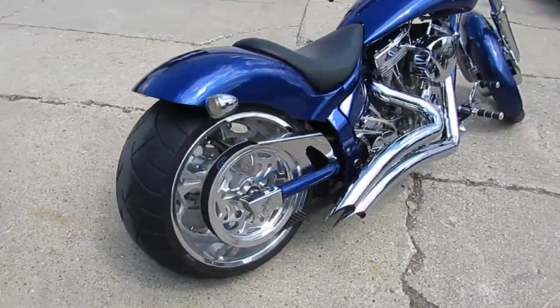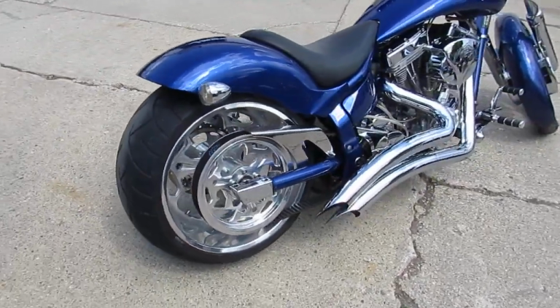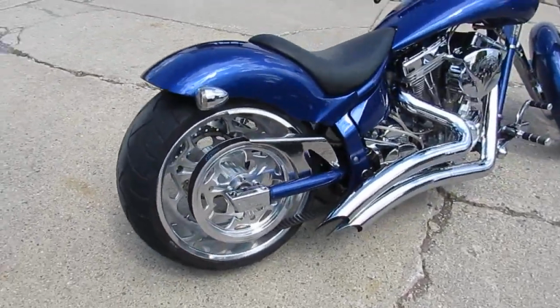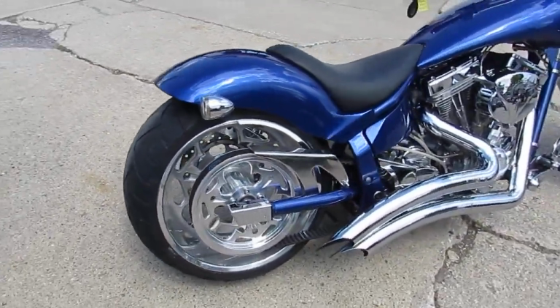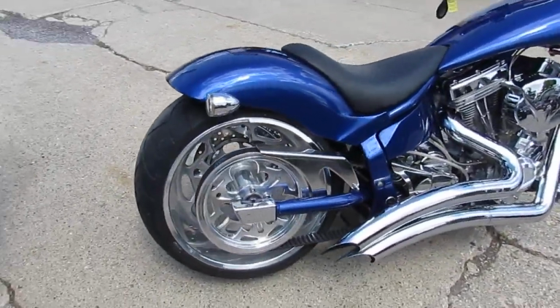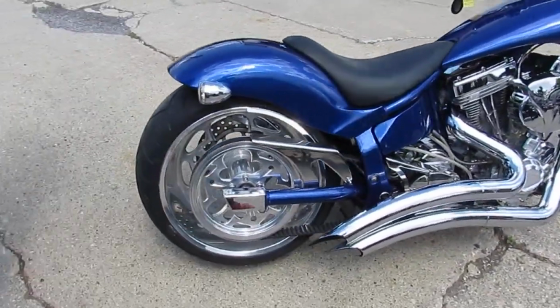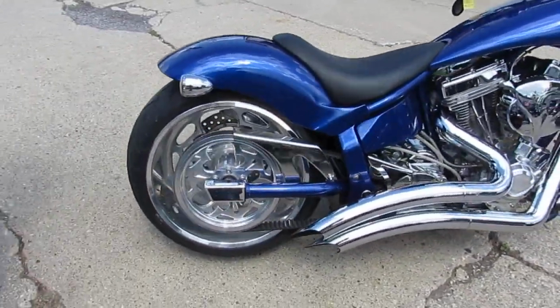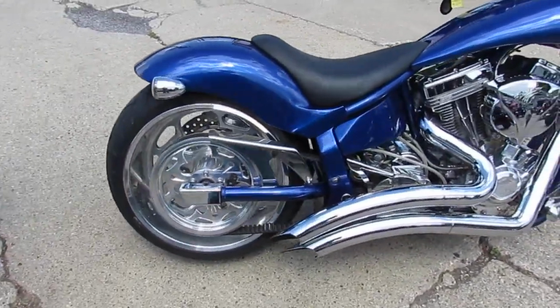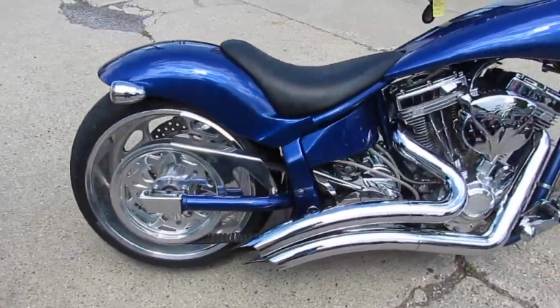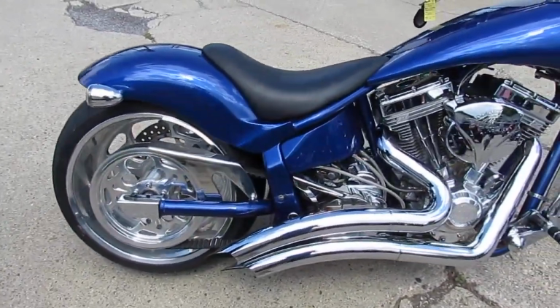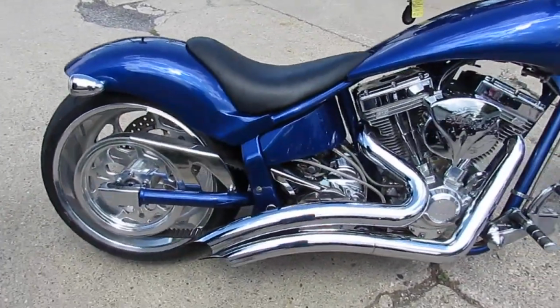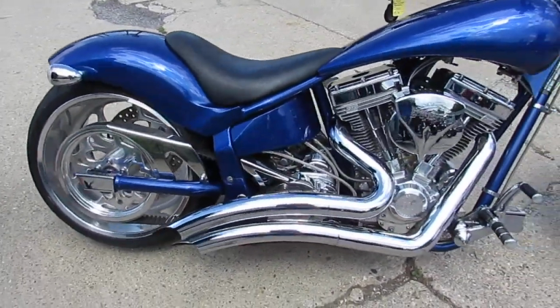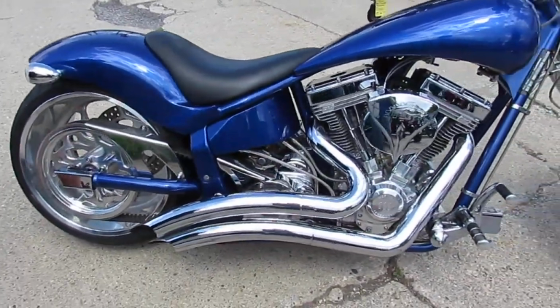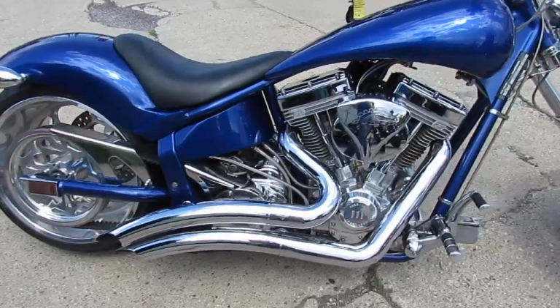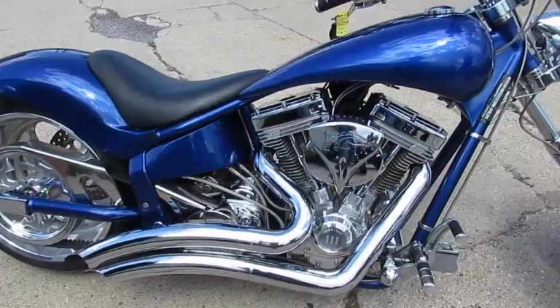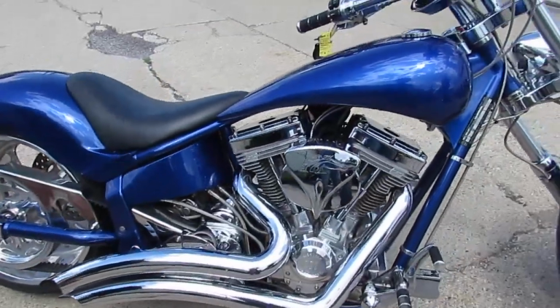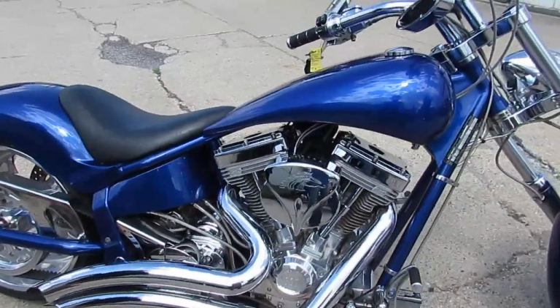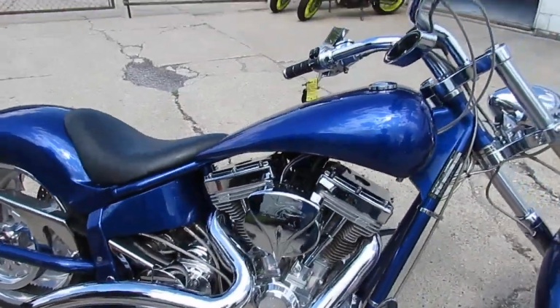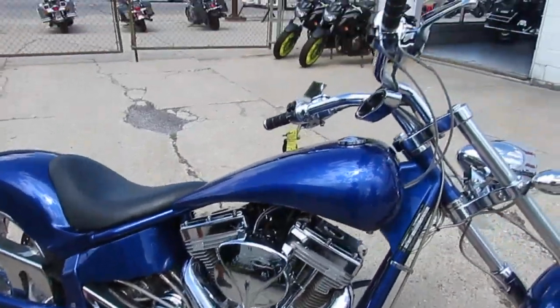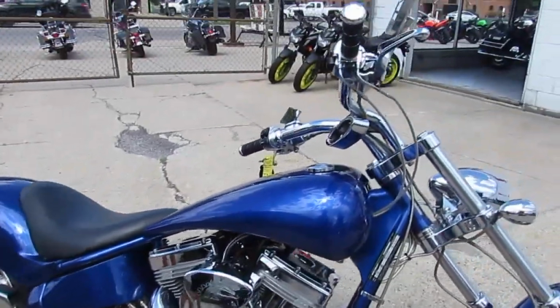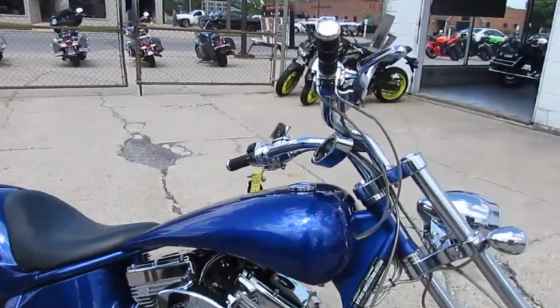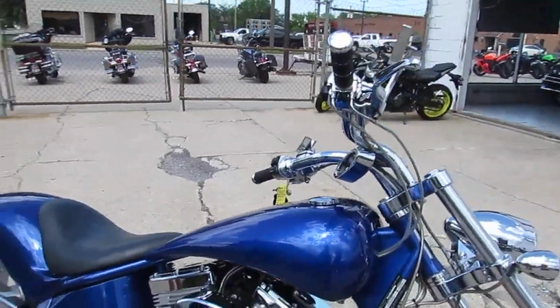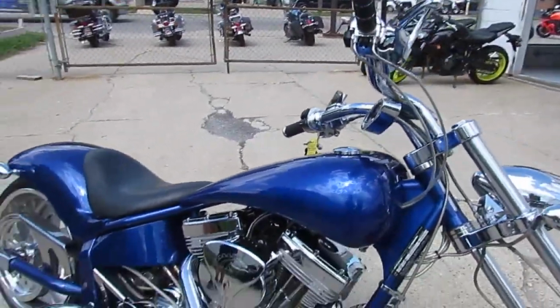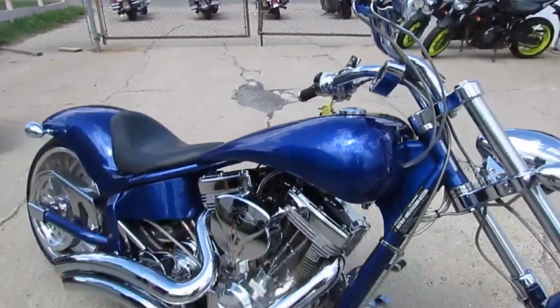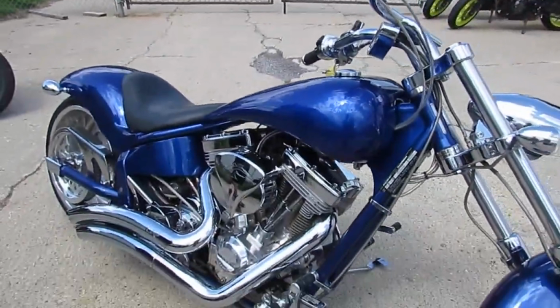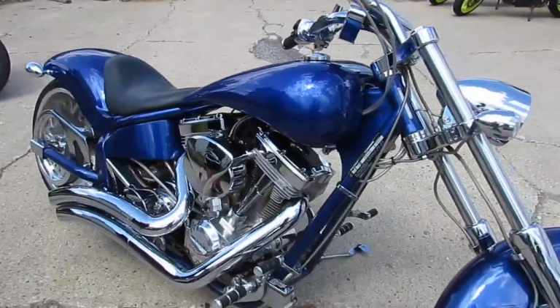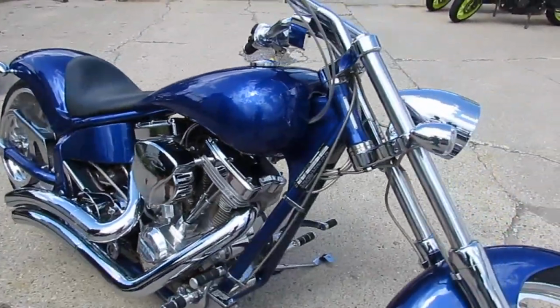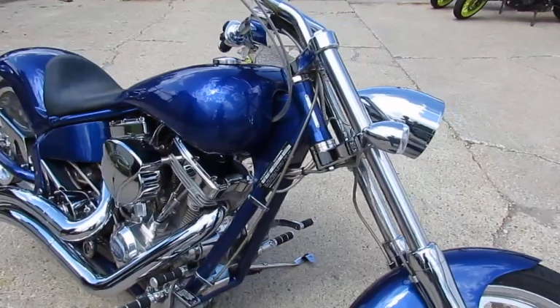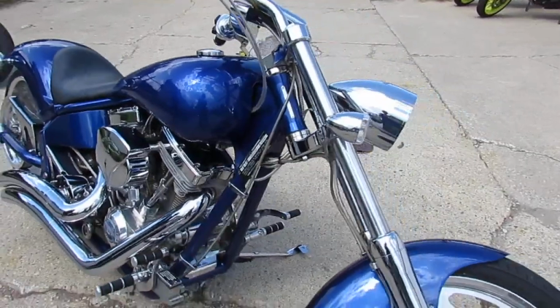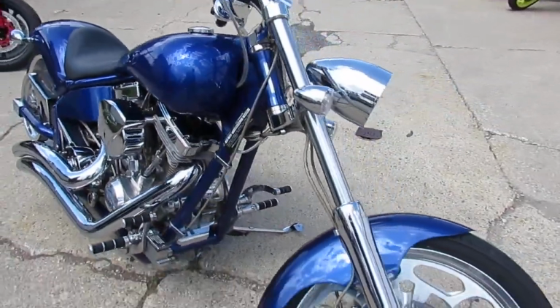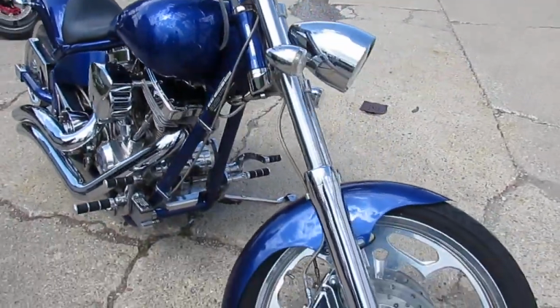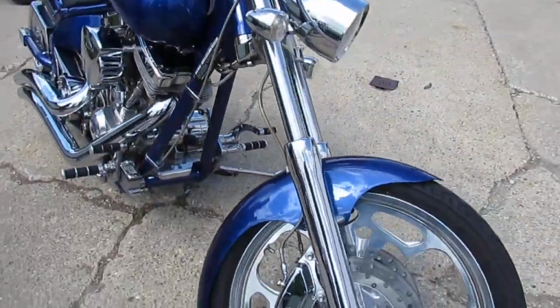Today it's a 2006 American Iron Horse Slammer for sale with only 1,022 miles. You guys heard that right — 1,022 miles.